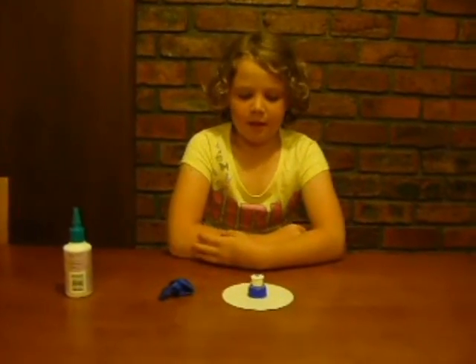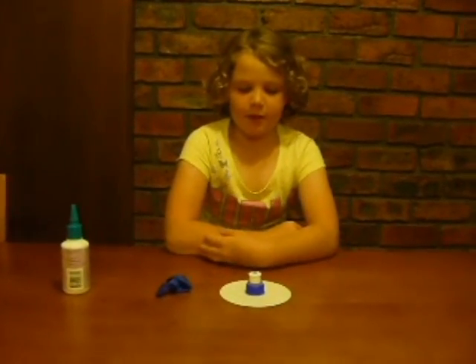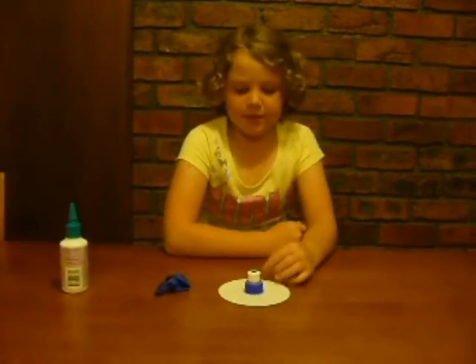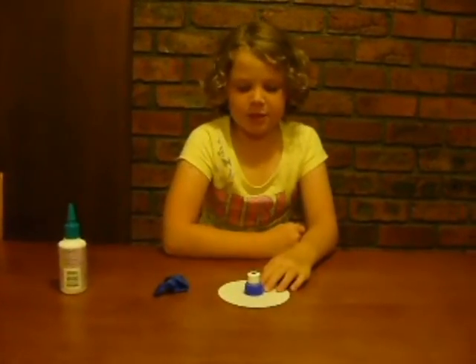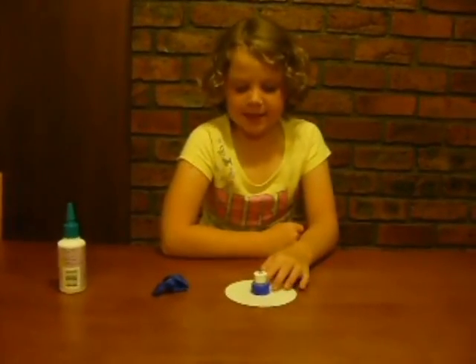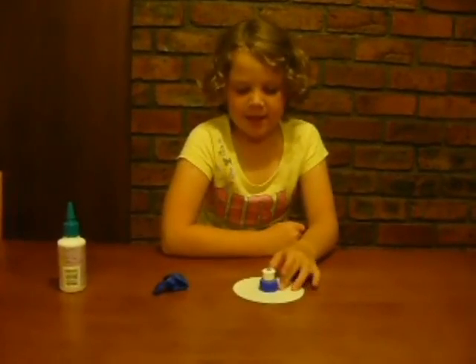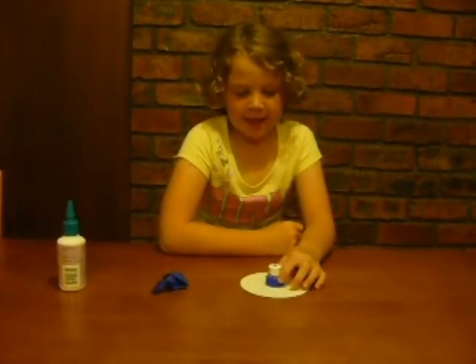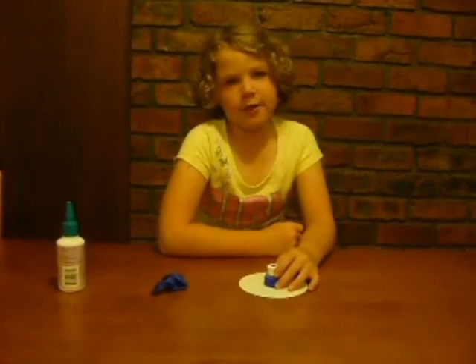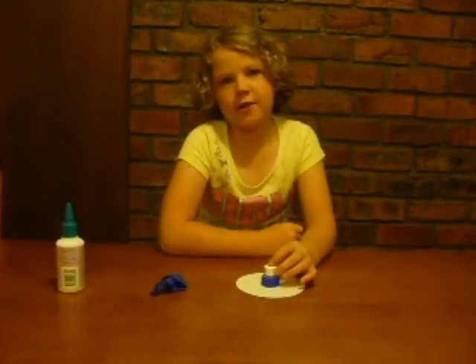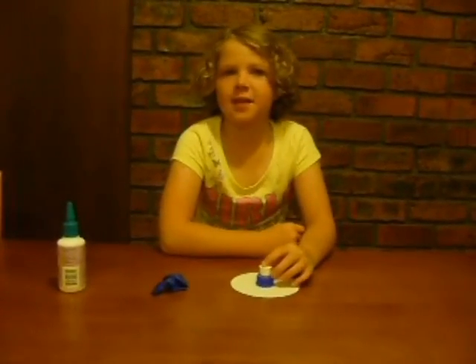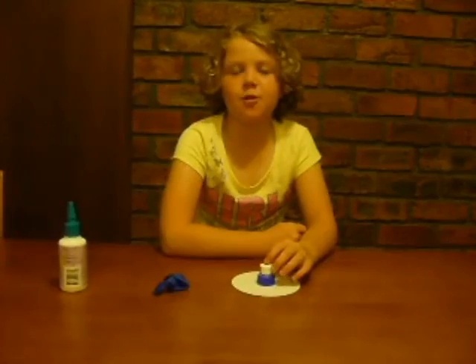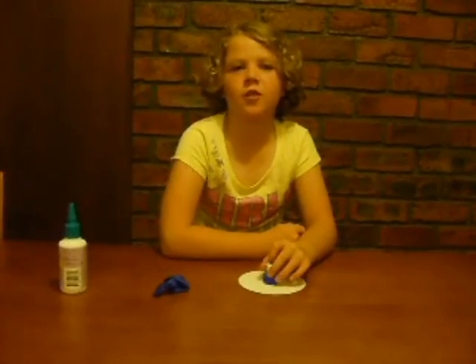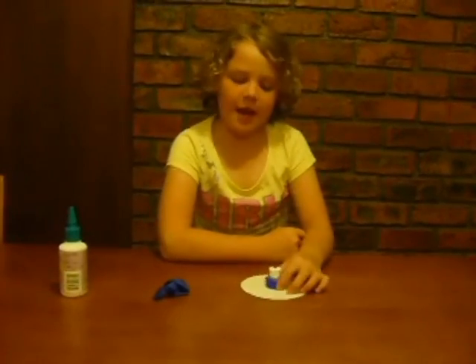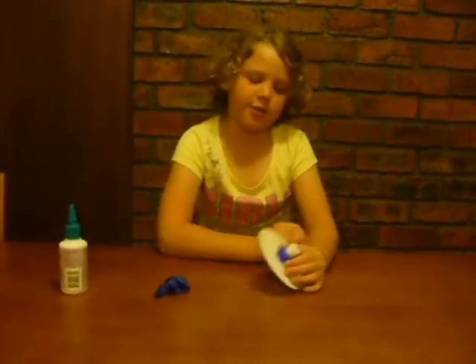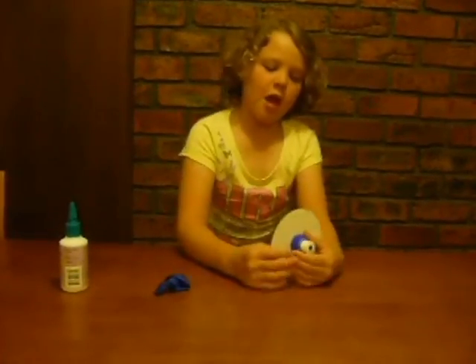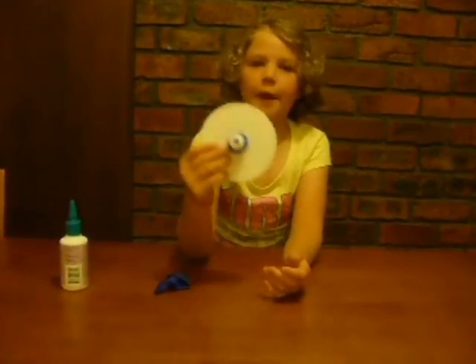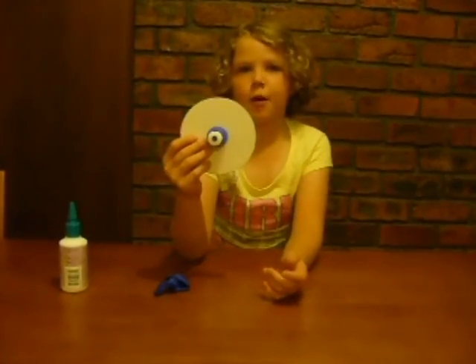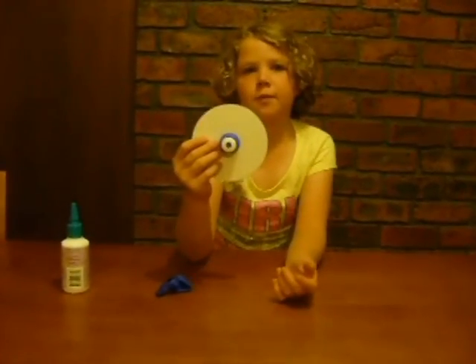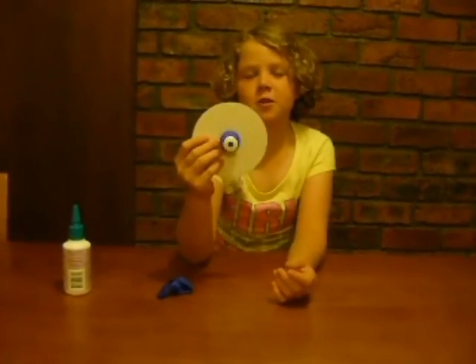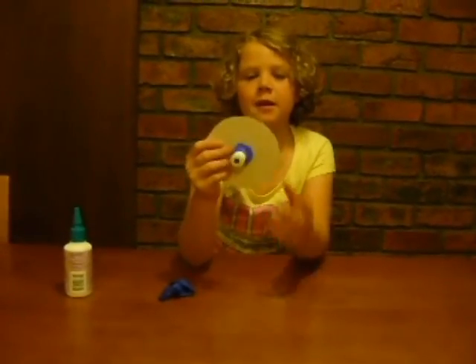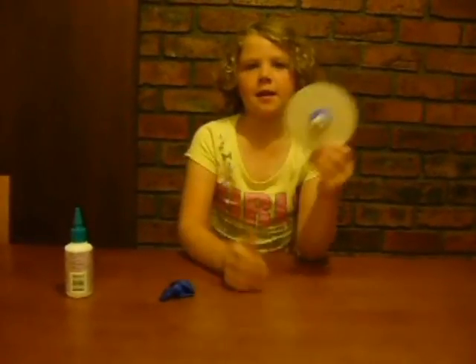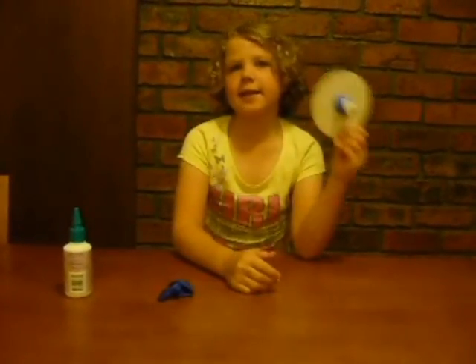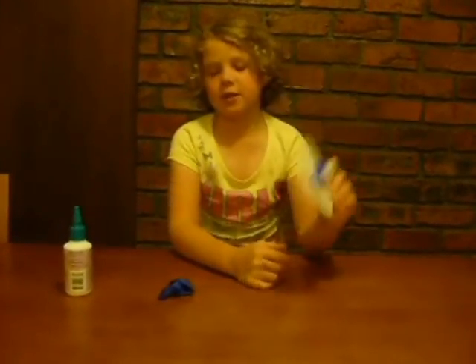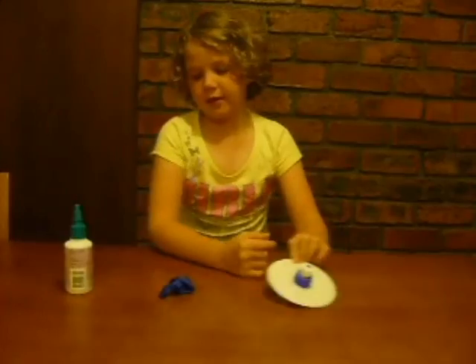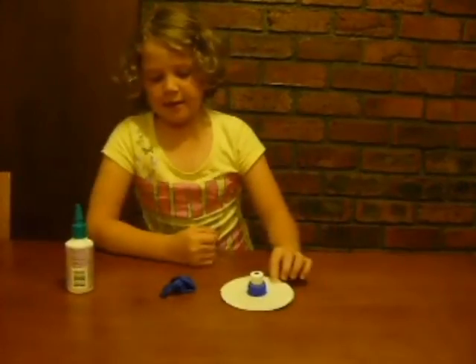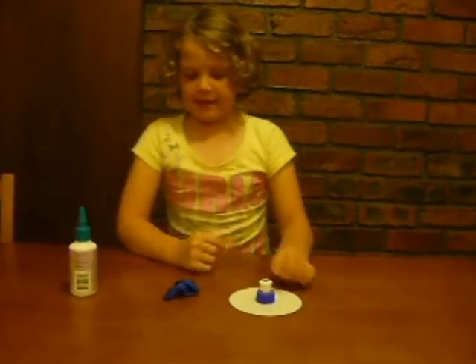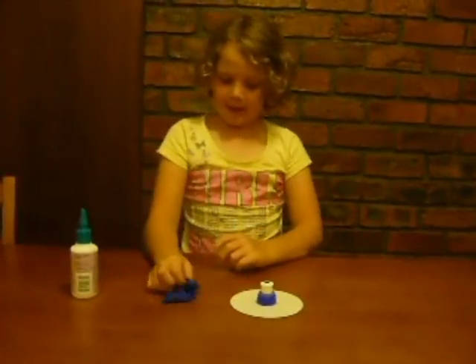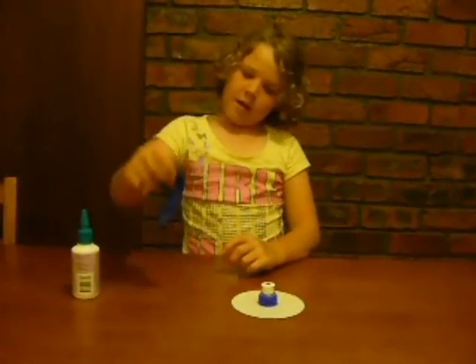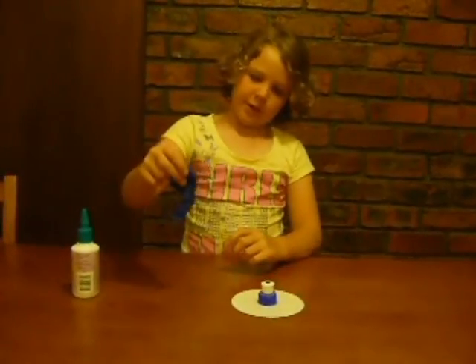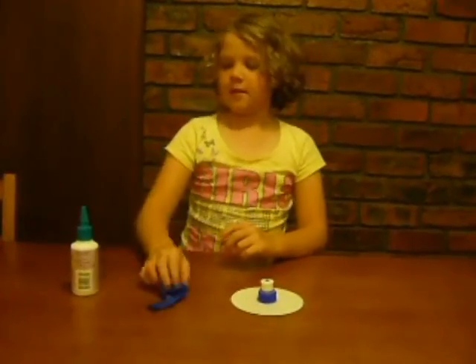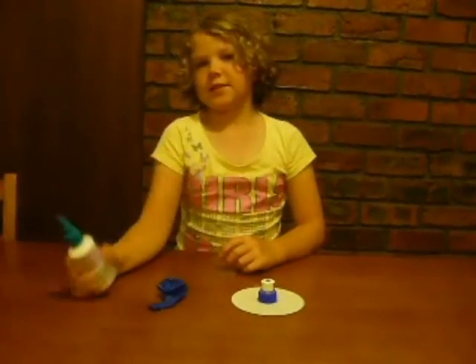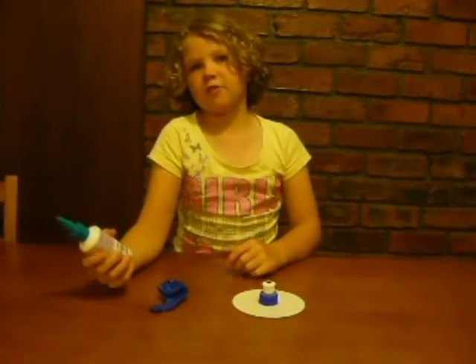Hello and welcome to Monster Science. Today I'm going to show you how to make a simple hovercraft out of a pop-top bottle top lid, a CD or a DVD, a balloon and some craft glue.